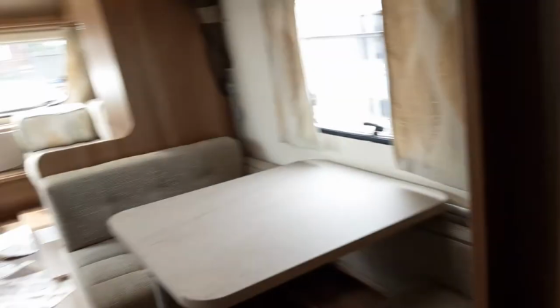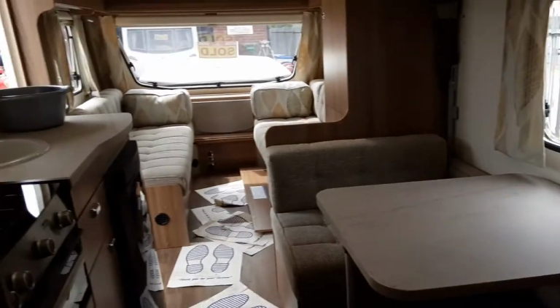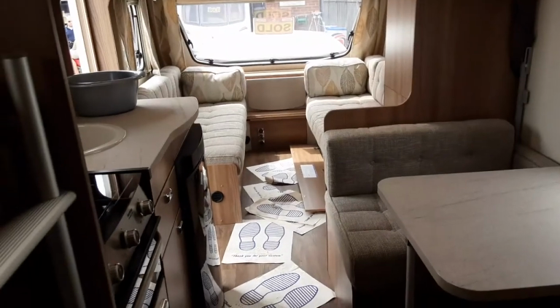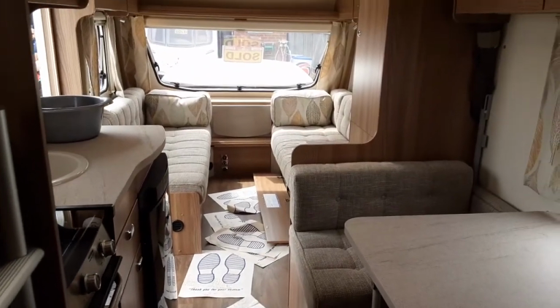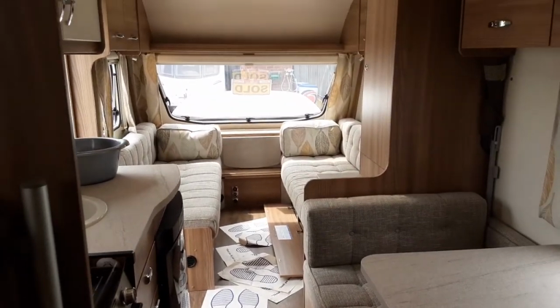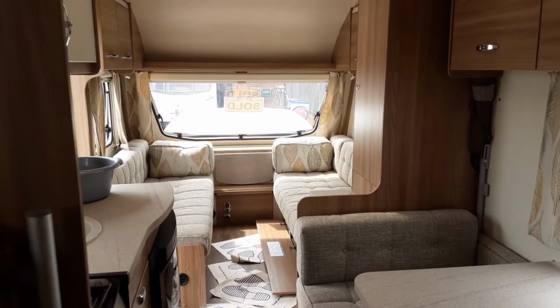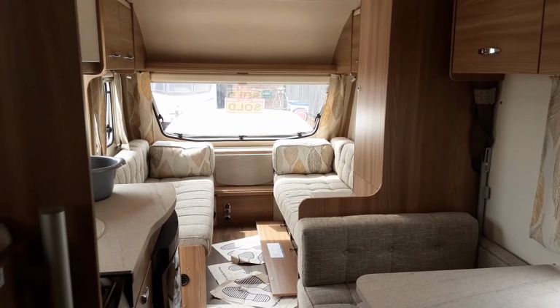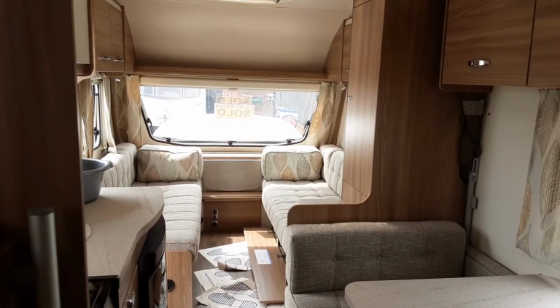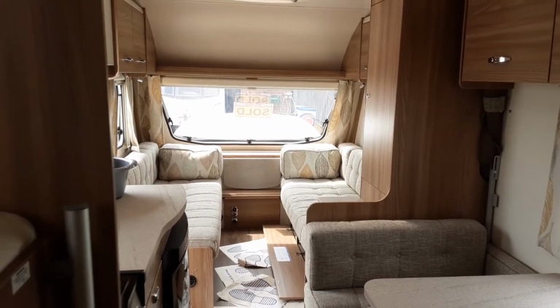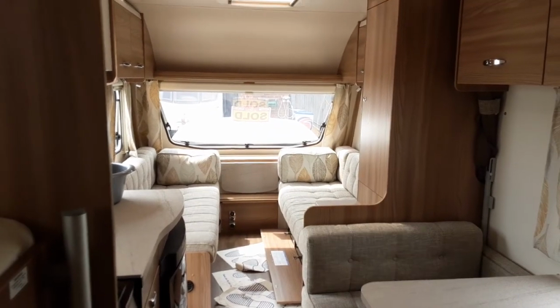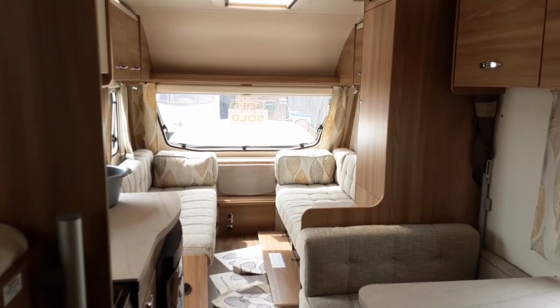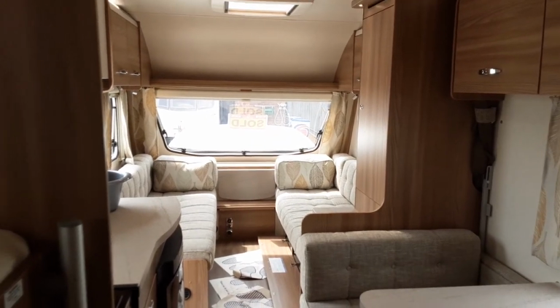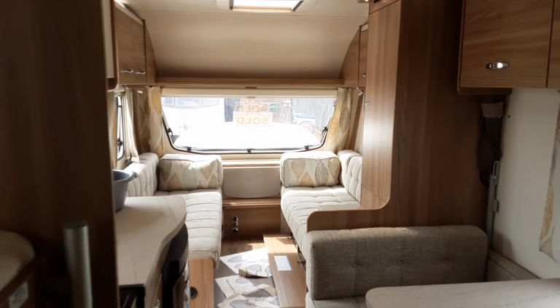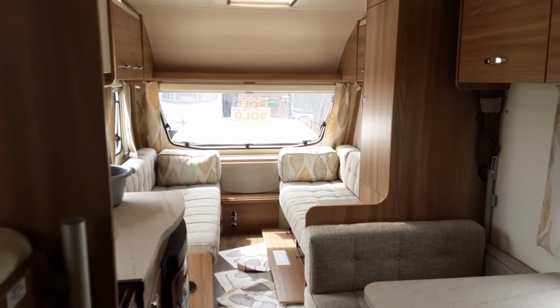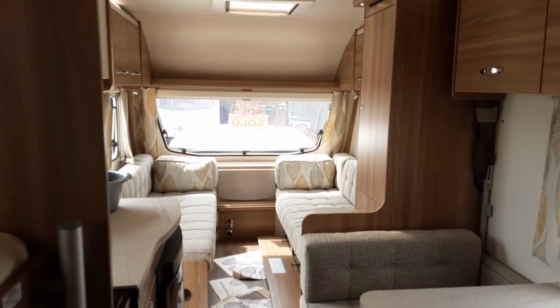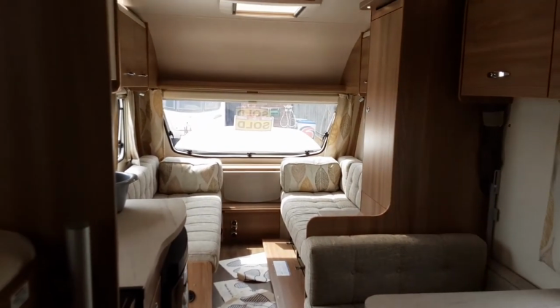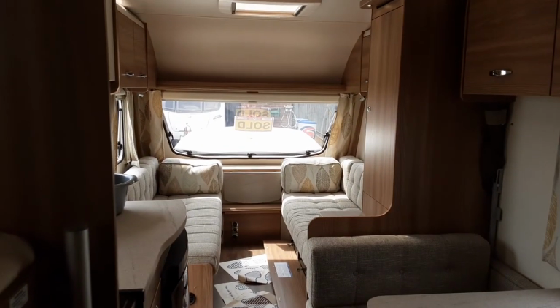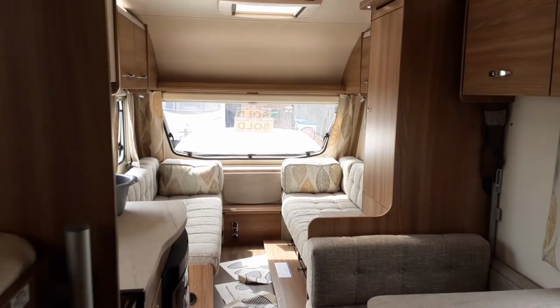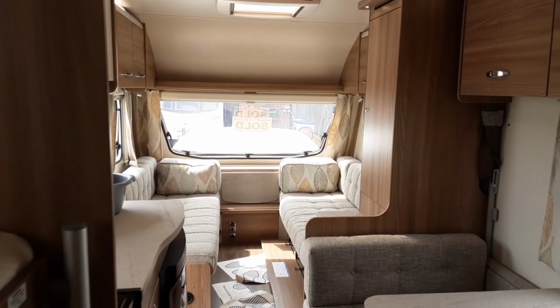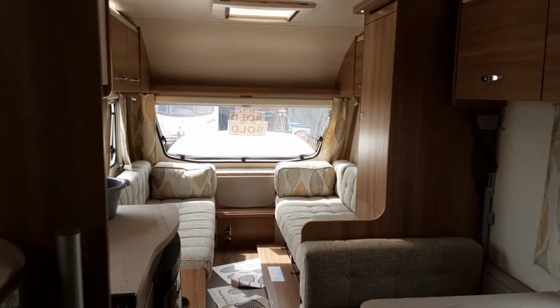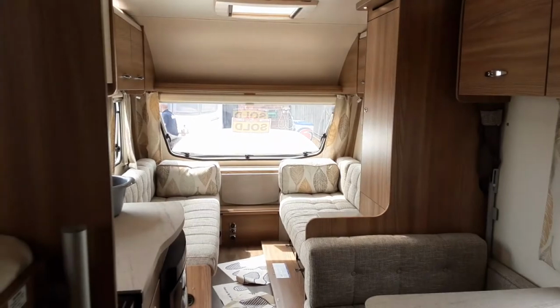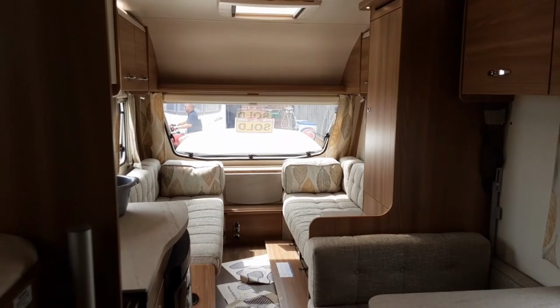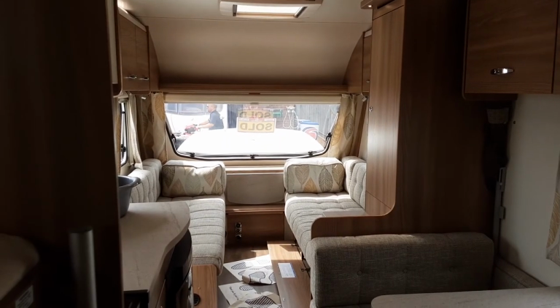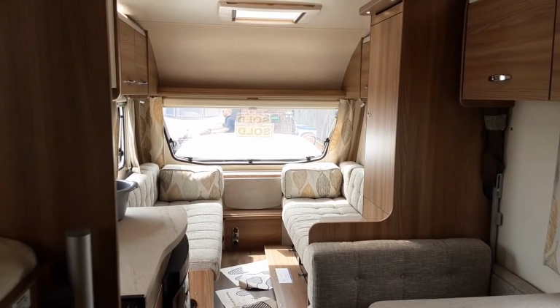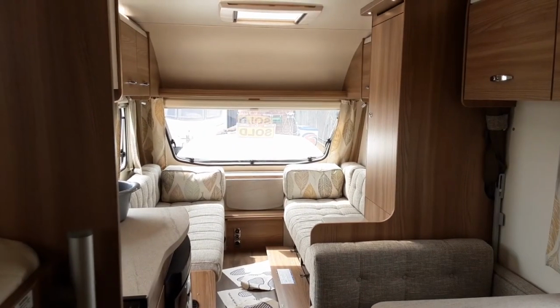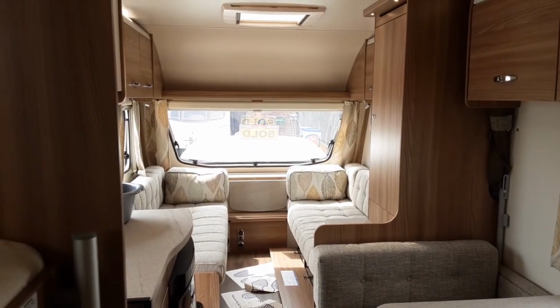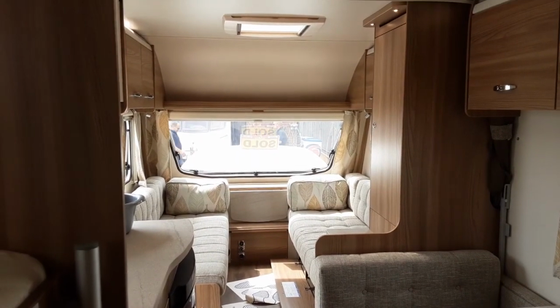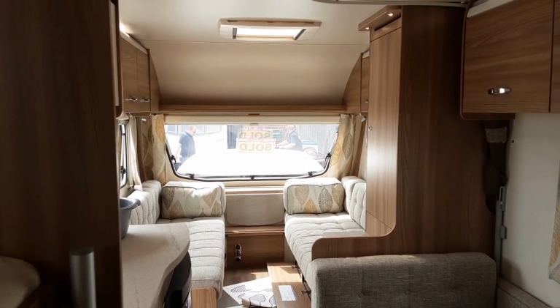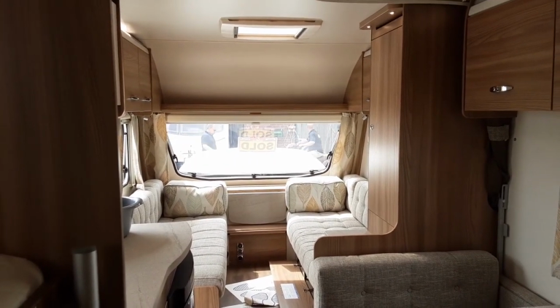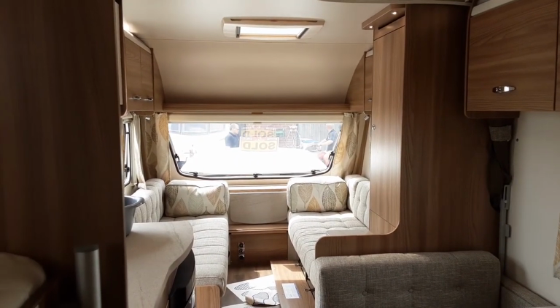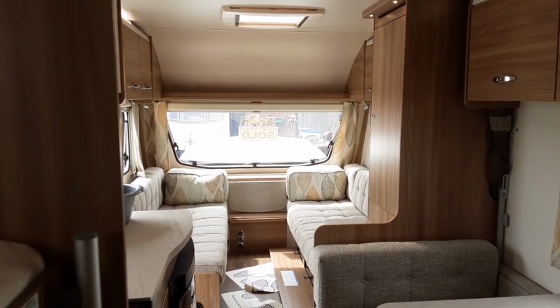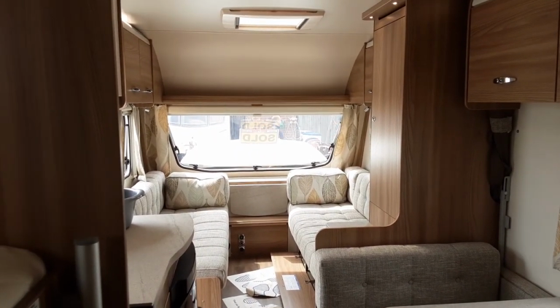So that's the Sprite Freedom 6. If you have any further questions on the van, please don't hesitate to call and we'll be more than happy to help. We appreciate the business and look forward to seeing you here on site when you collect the caravan. Thank you for now.